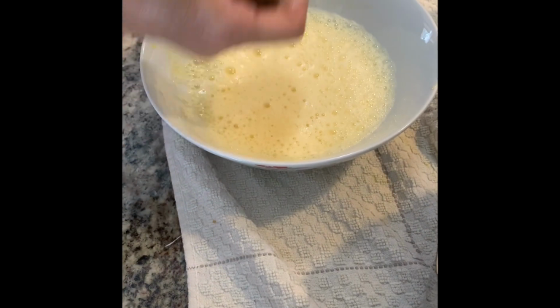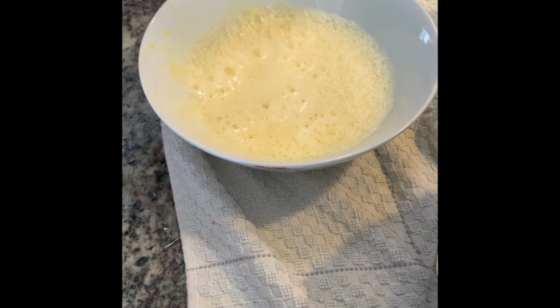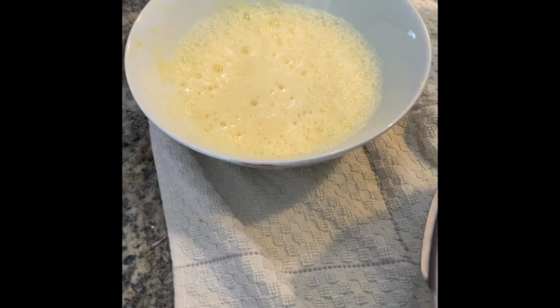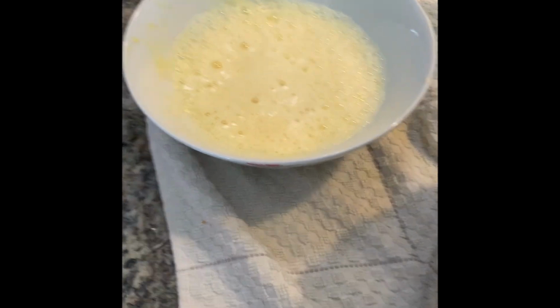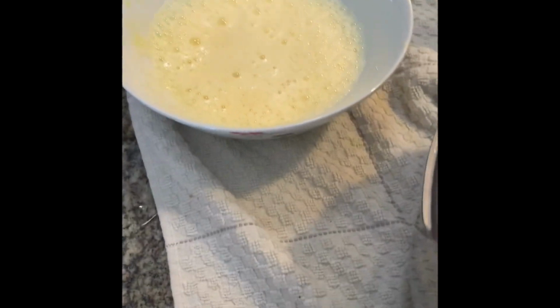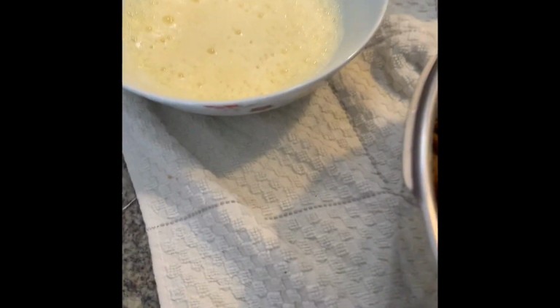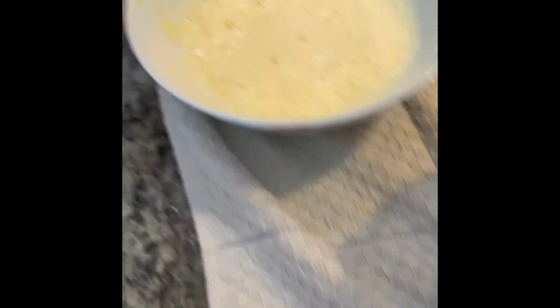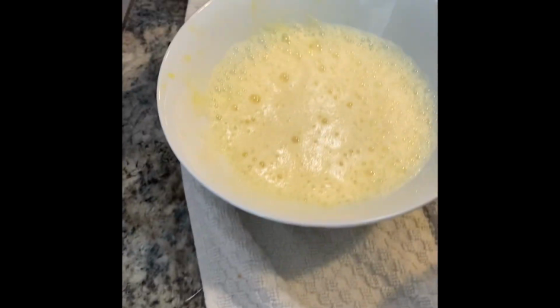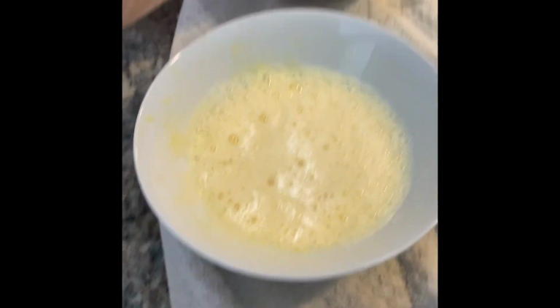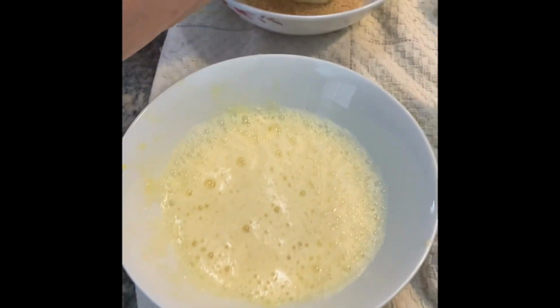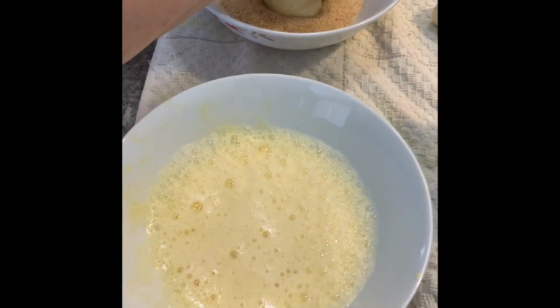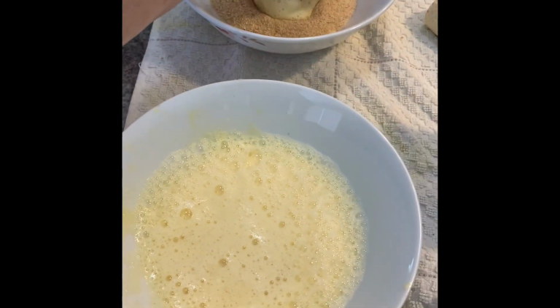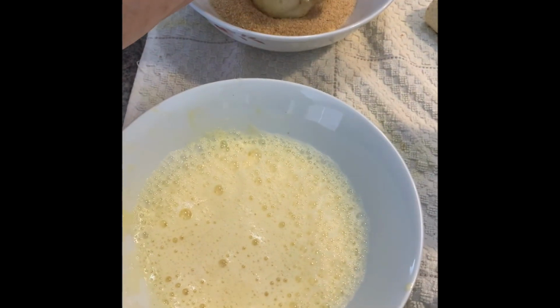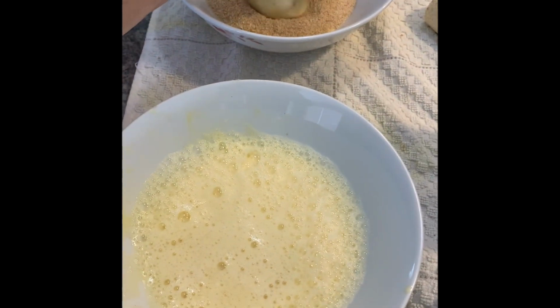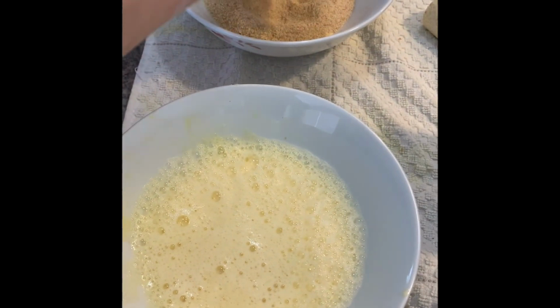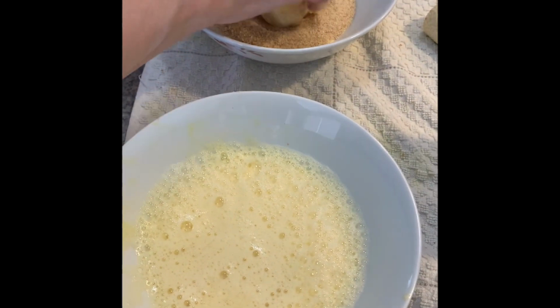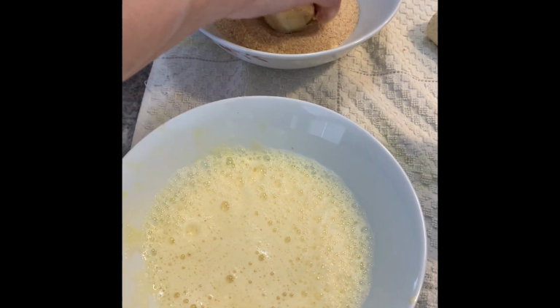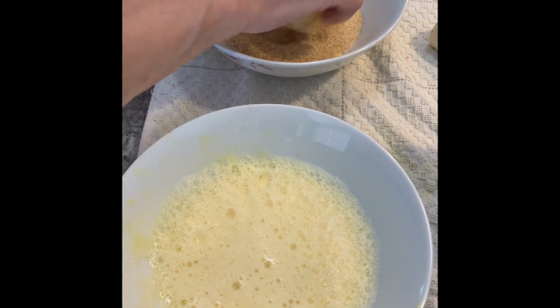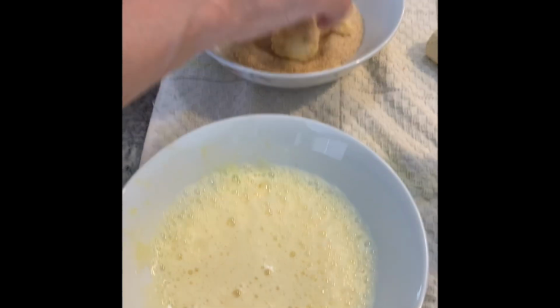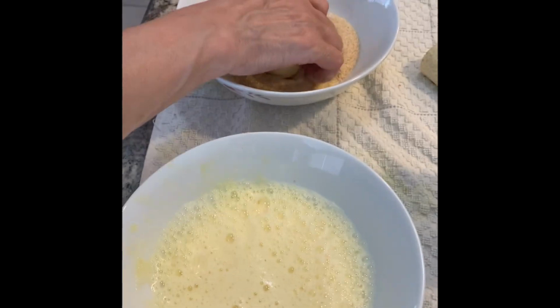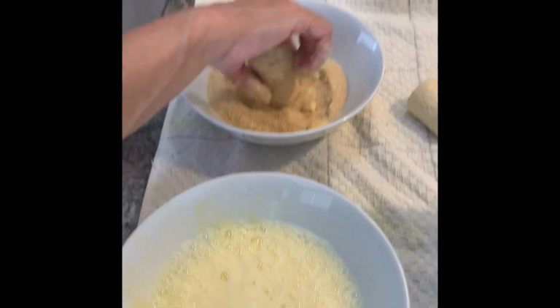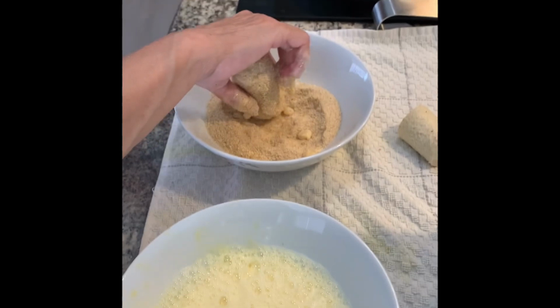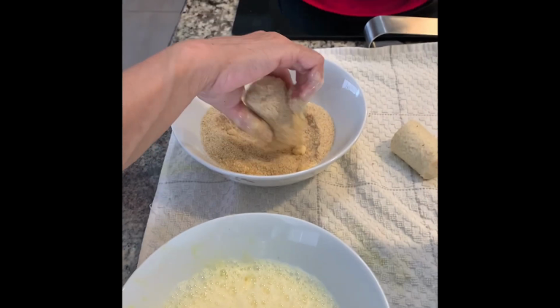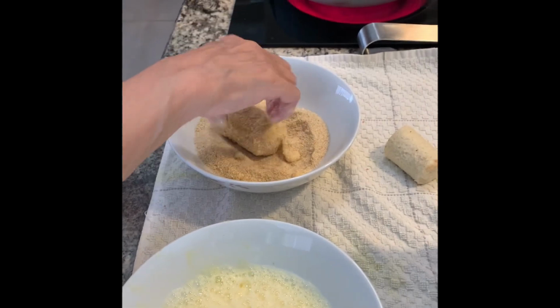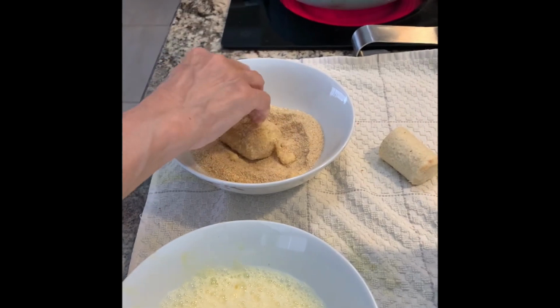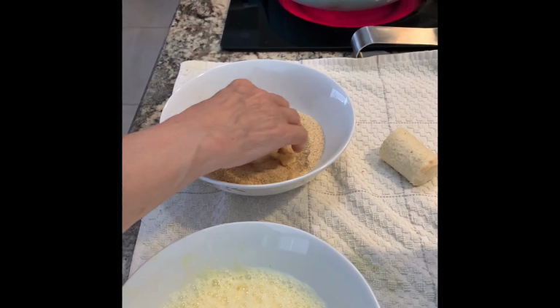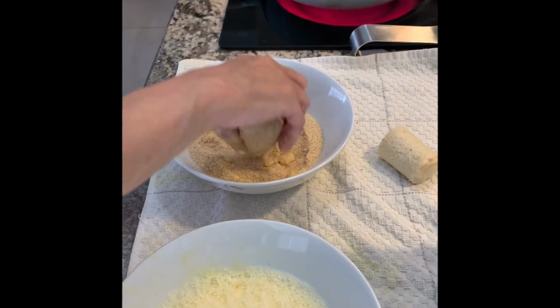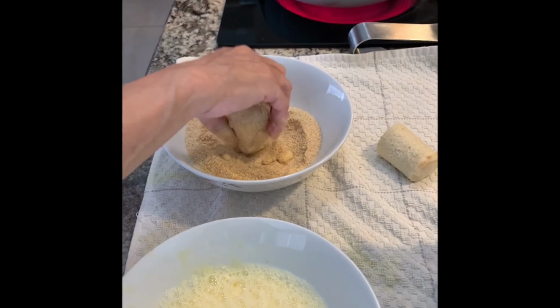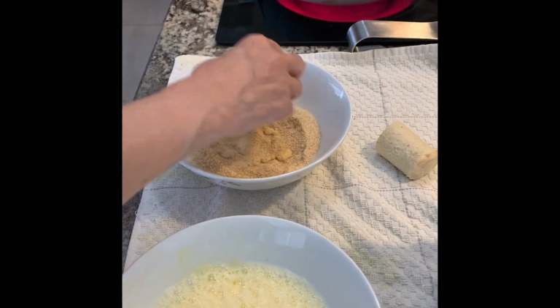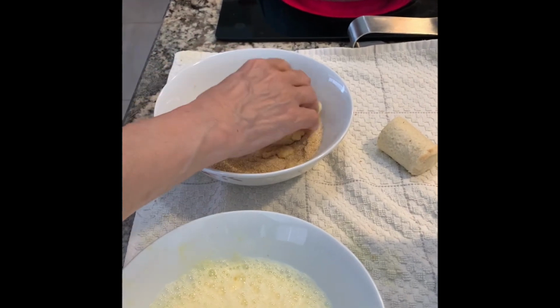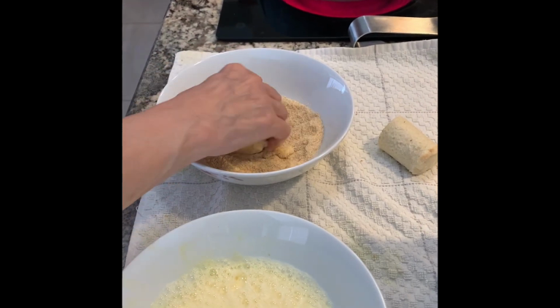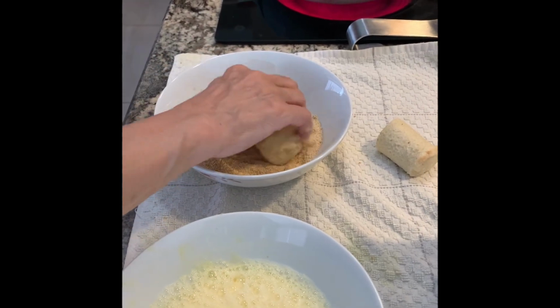First we dip them in the egg and then in the bread crumbs, then the oil is heated up.